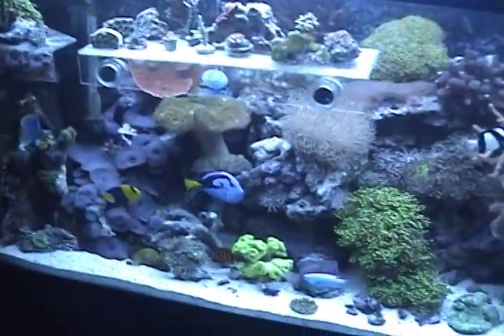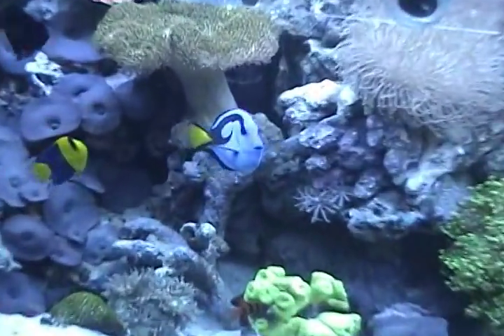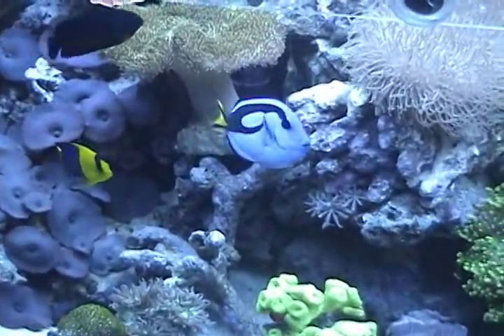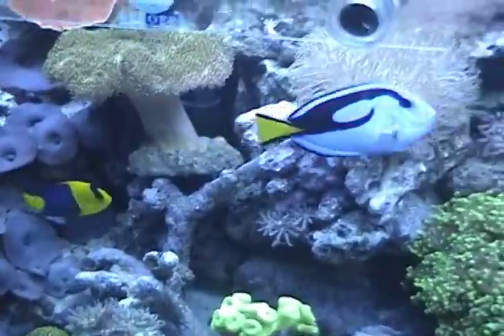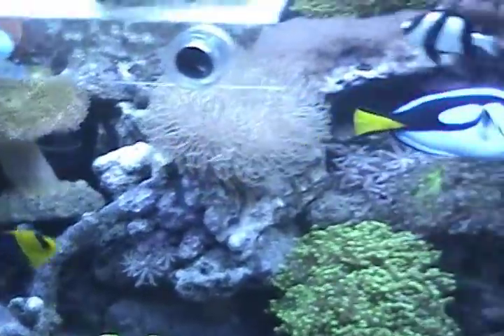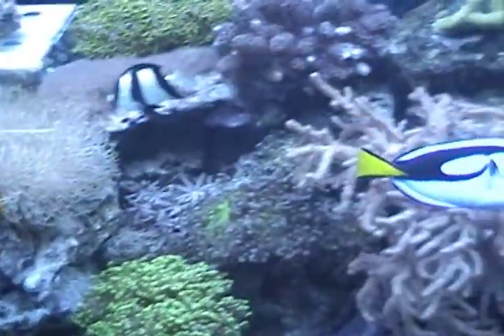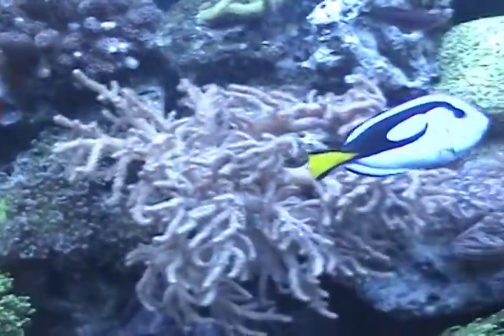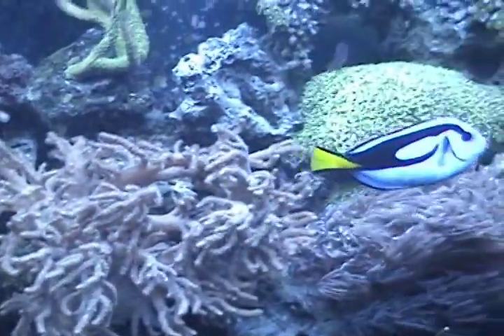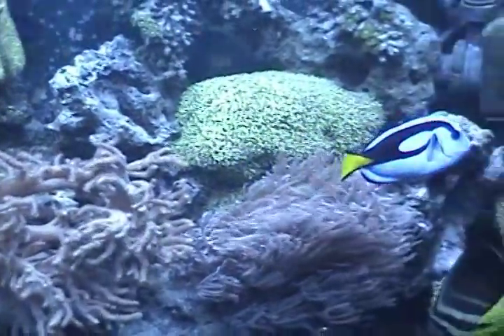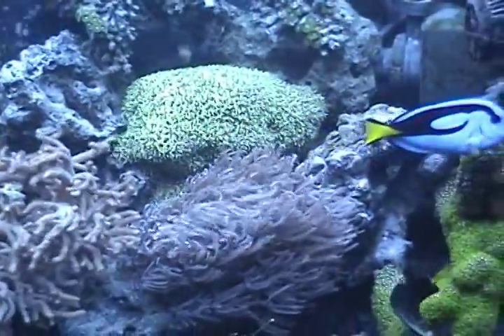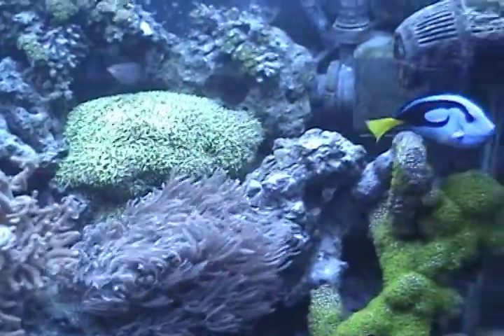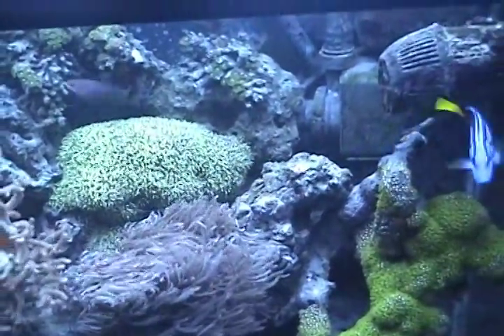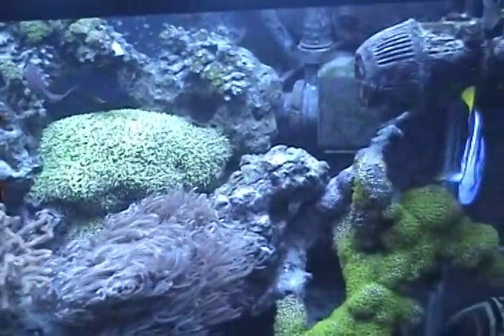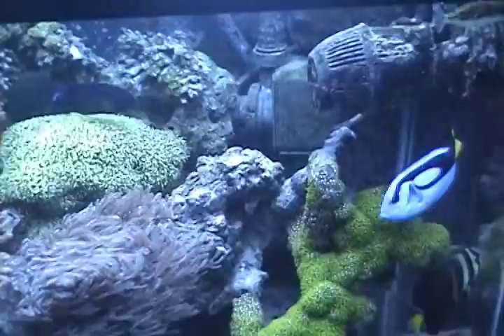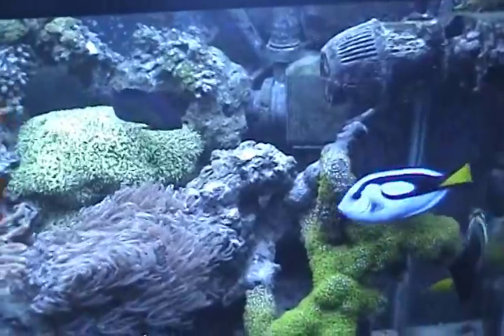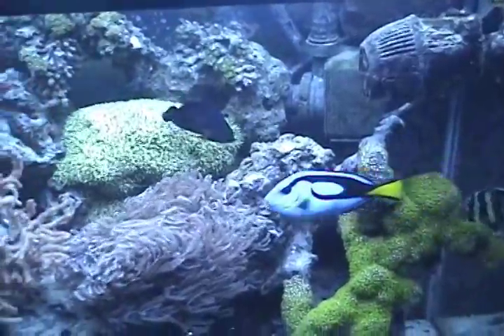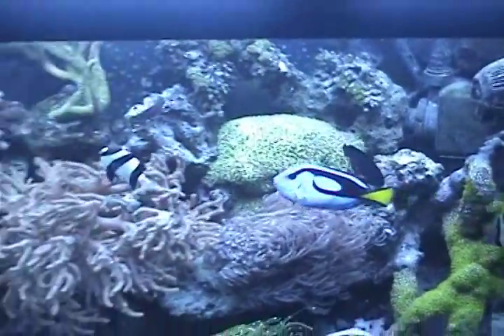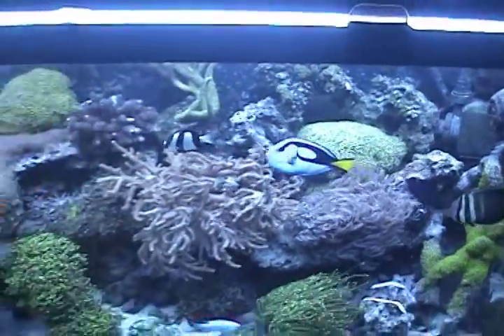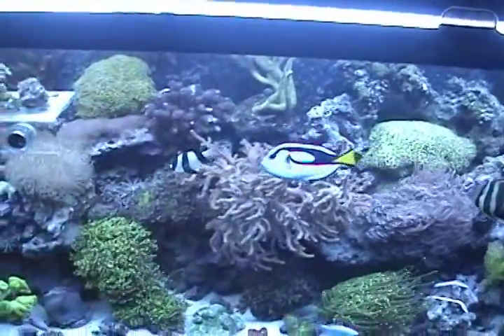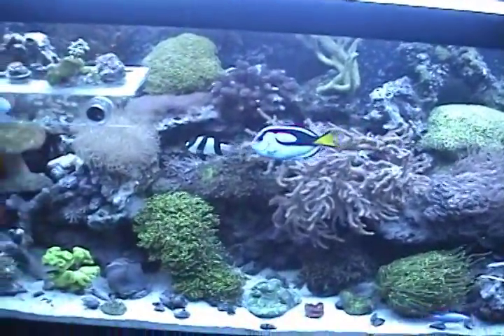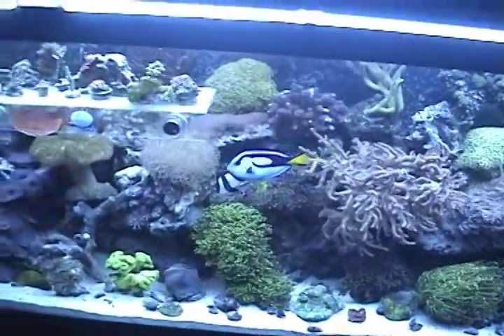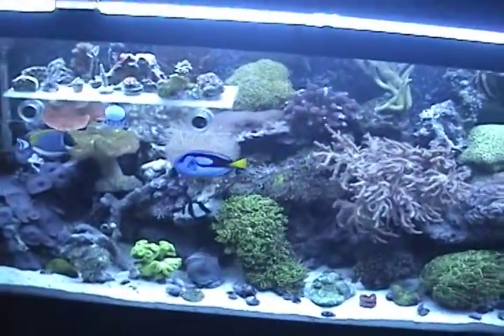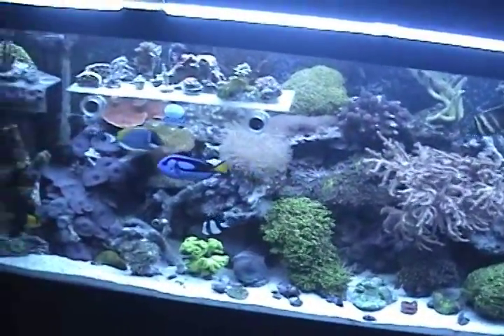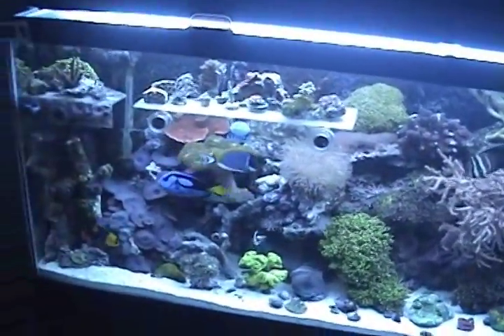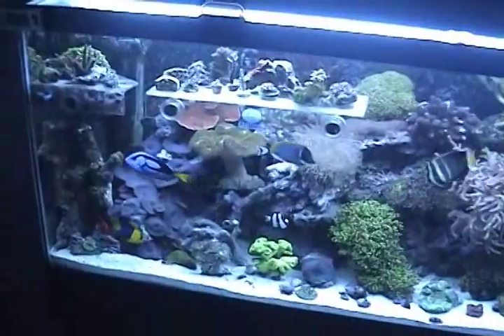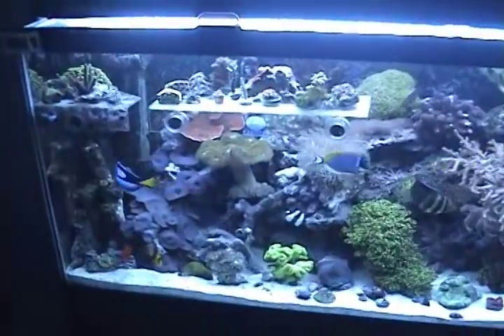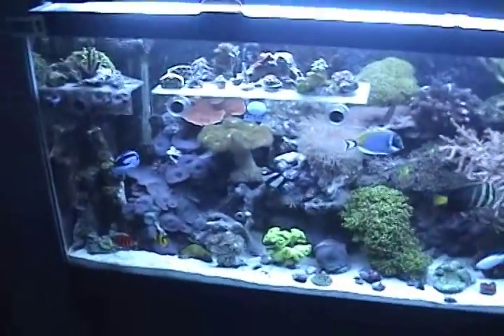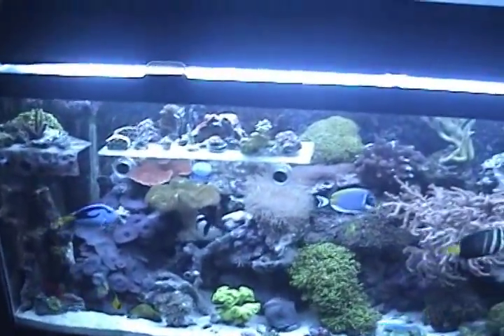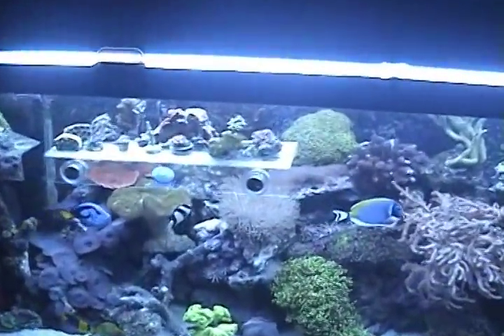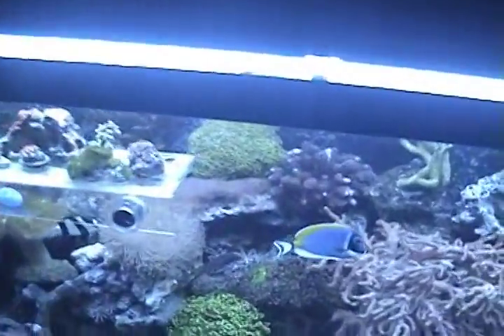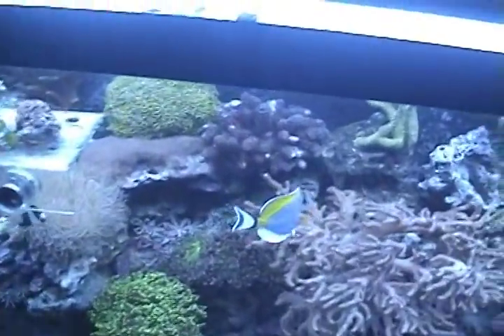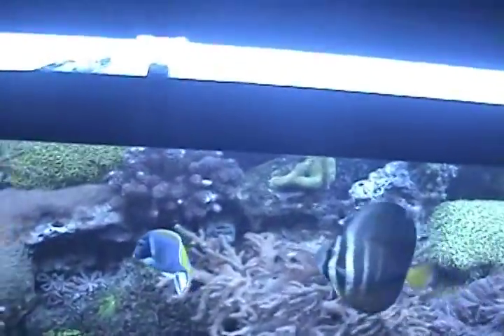I think my blue hippo is in perfect condition. Every time I see a big one of those, they're all beat to hell — things are all ripped up, all scarred and everything. Anyway, I also put in a new light fixture — I'll show you that. It's an LED strip light.